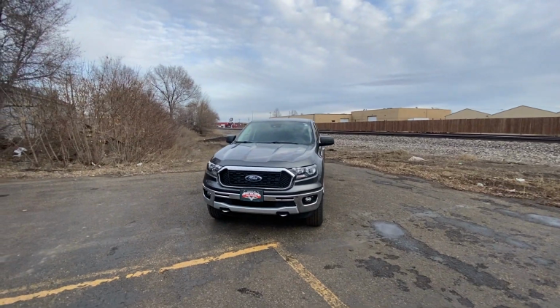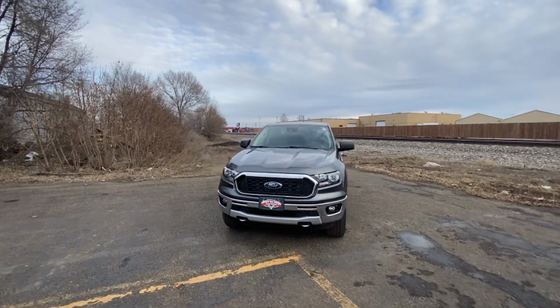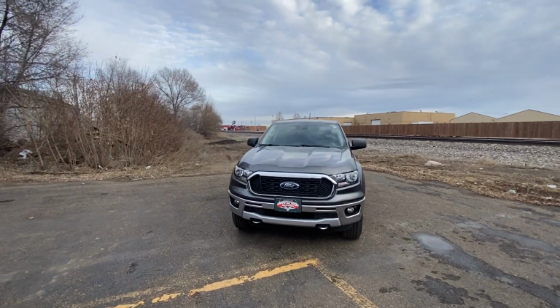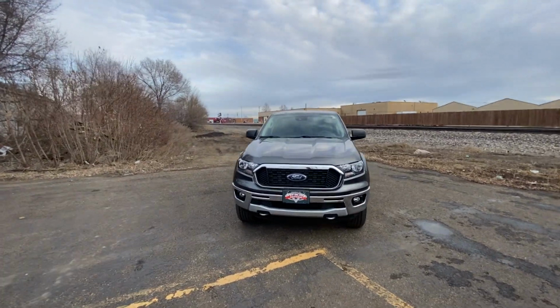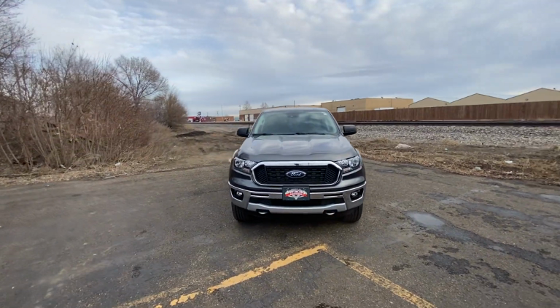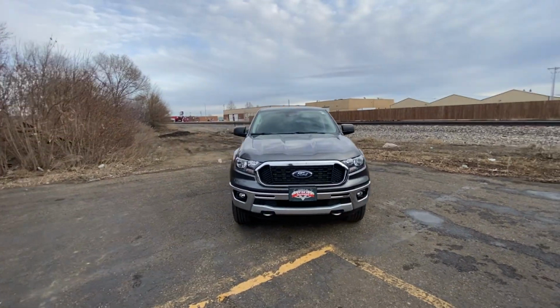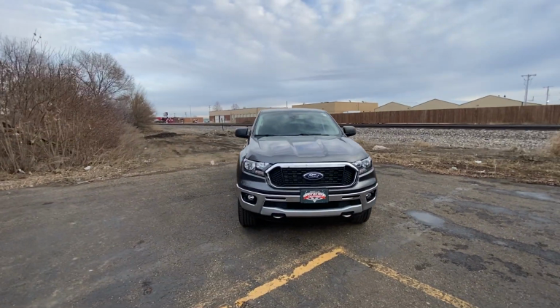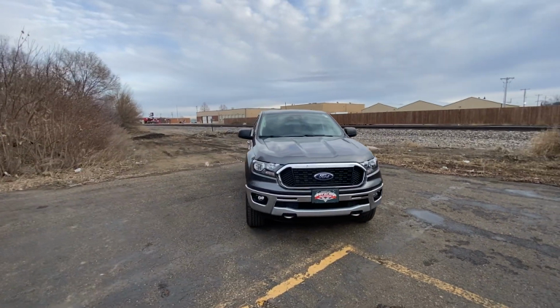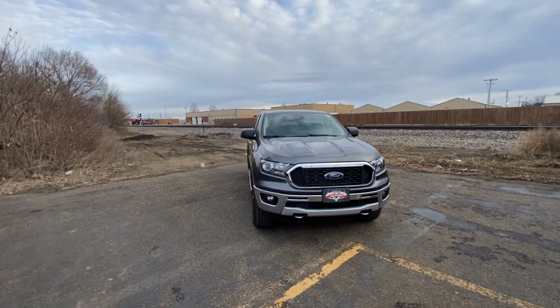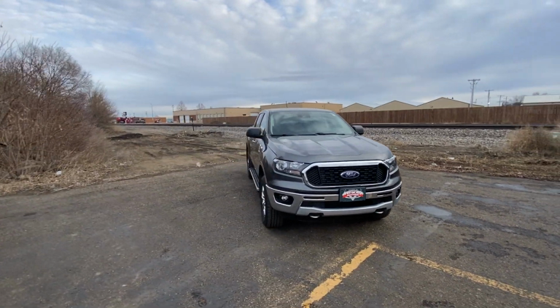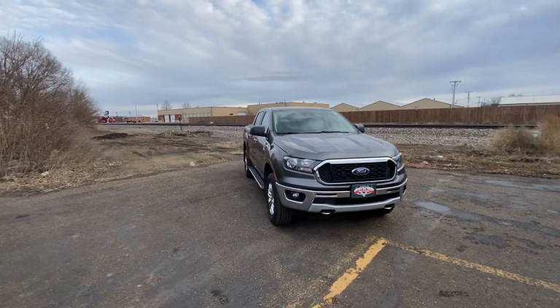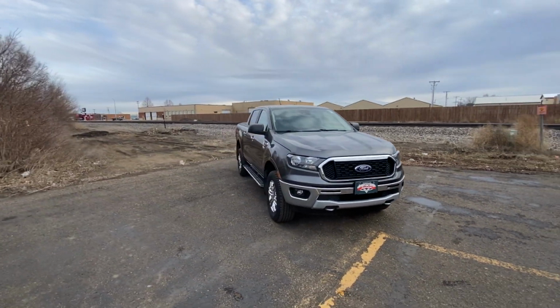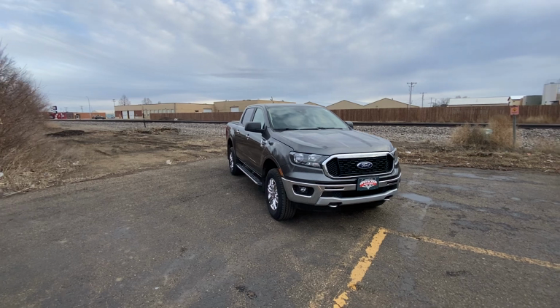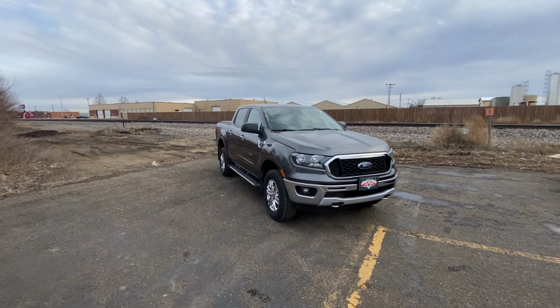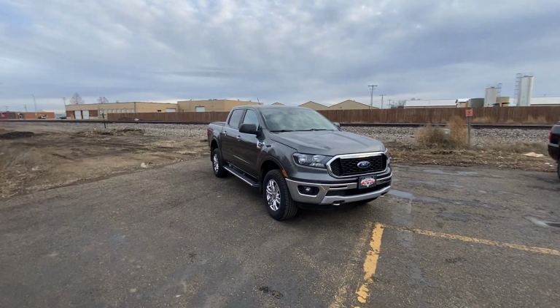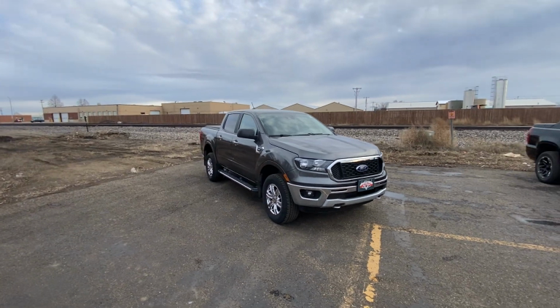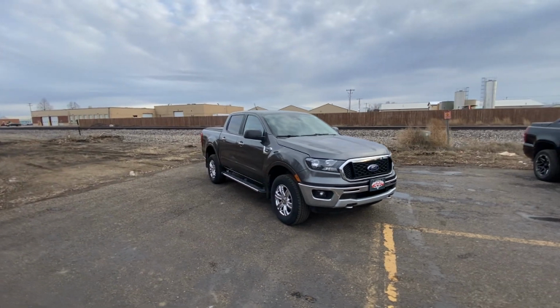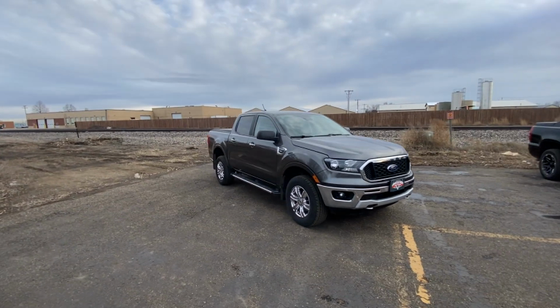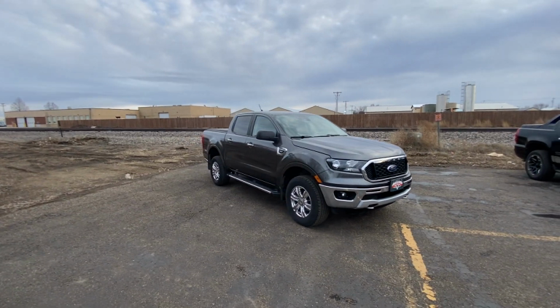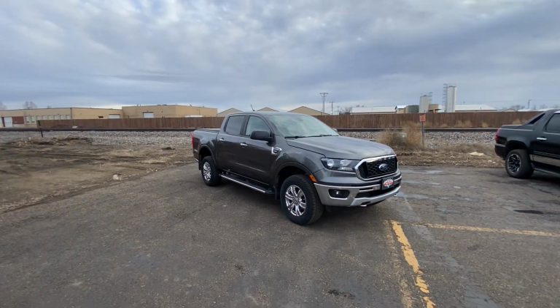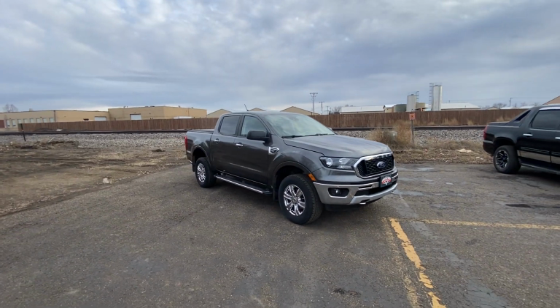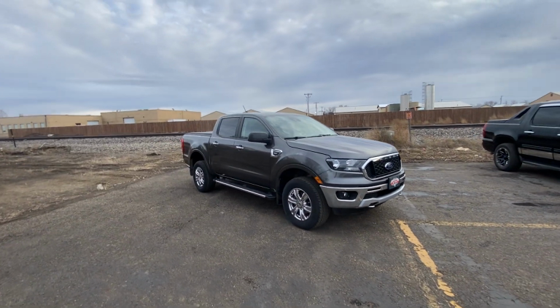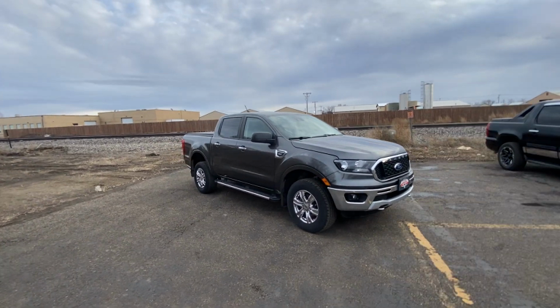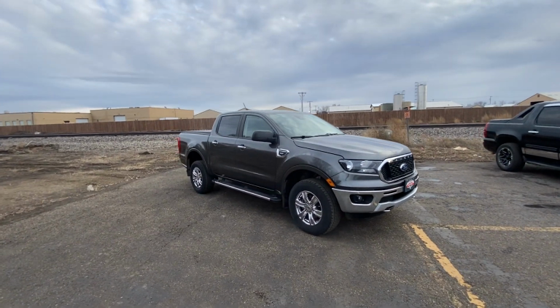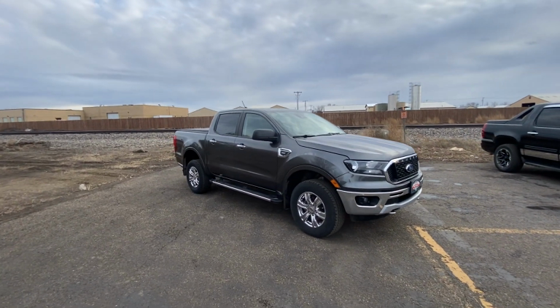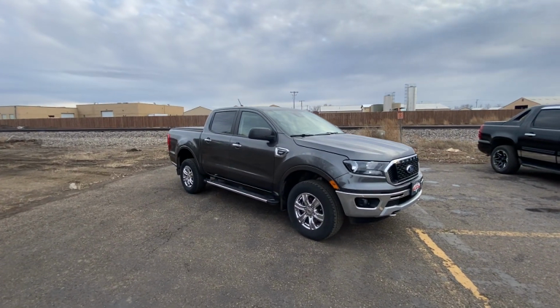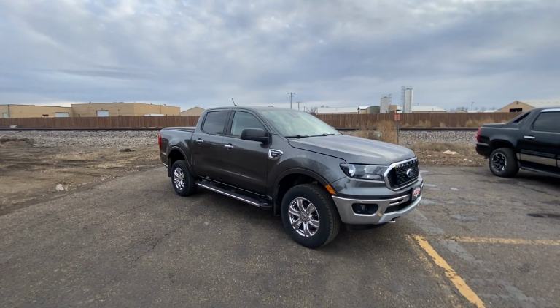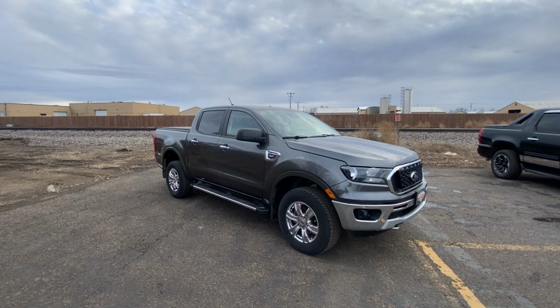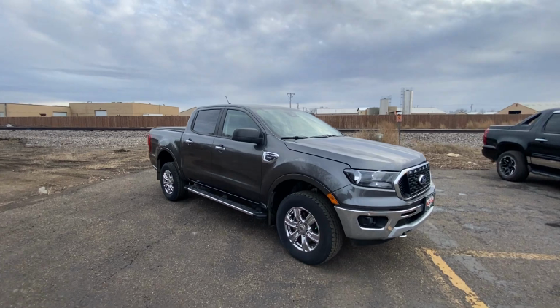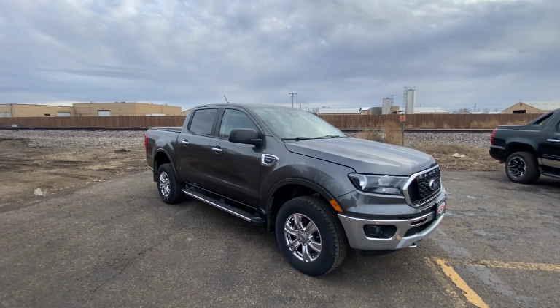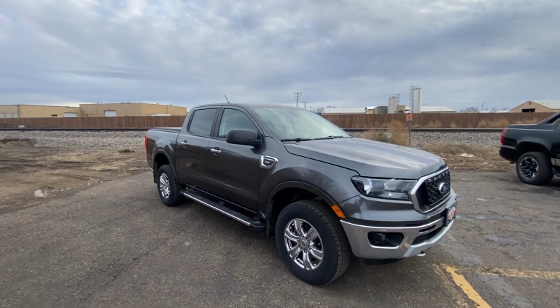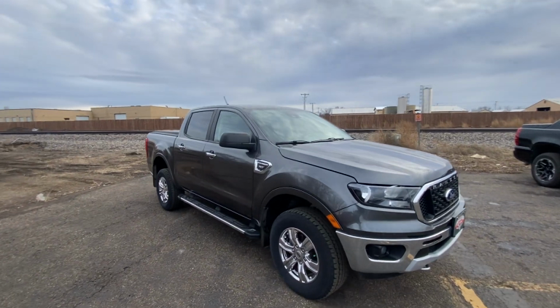Hello, Nate here from Ferocity Motors at 1701 East Main Avenue here in Bismarck. Here I've got for you our 2020 Ford Ranger XLT.